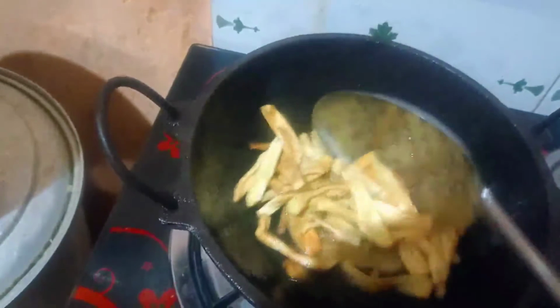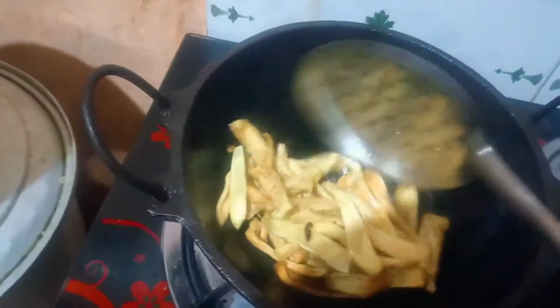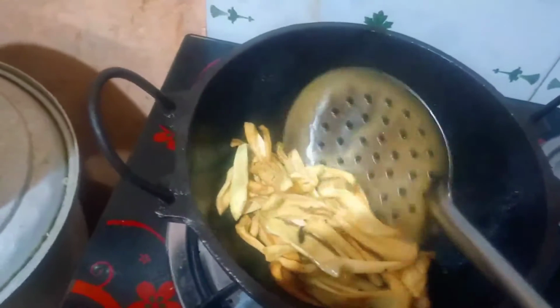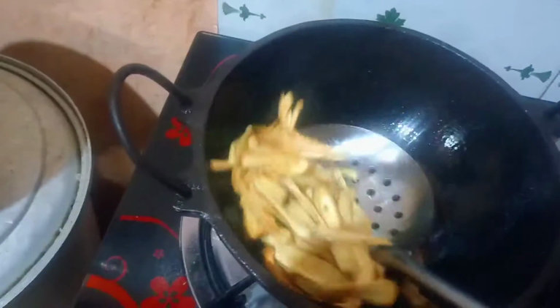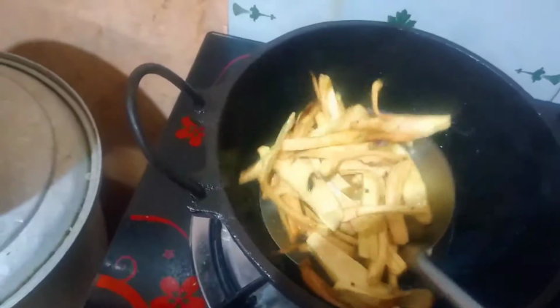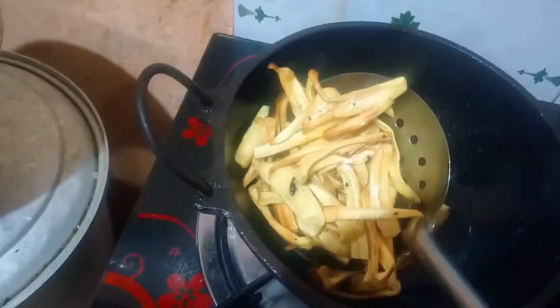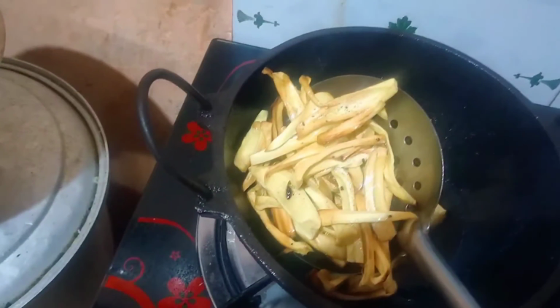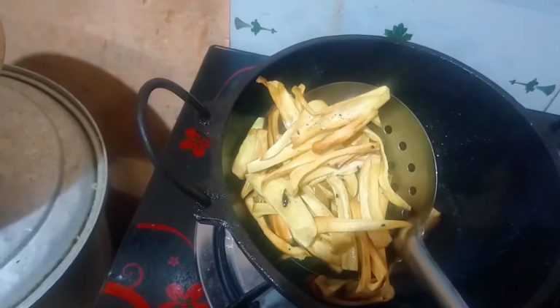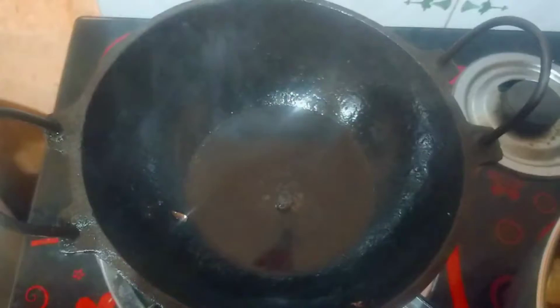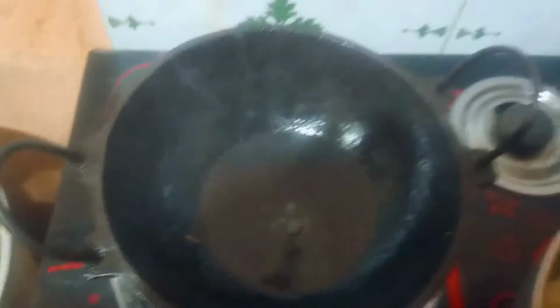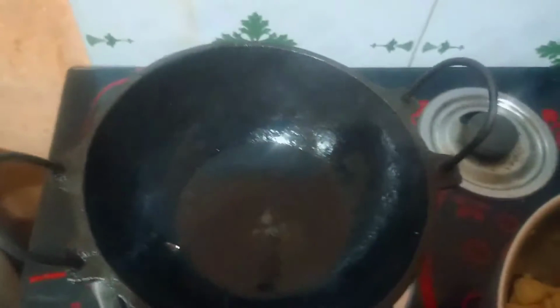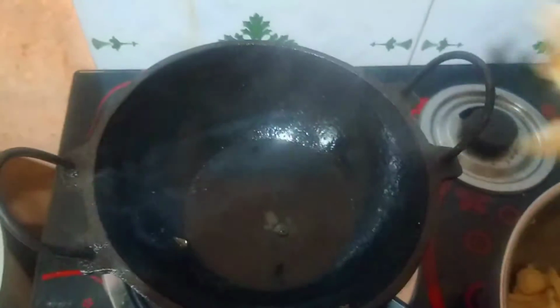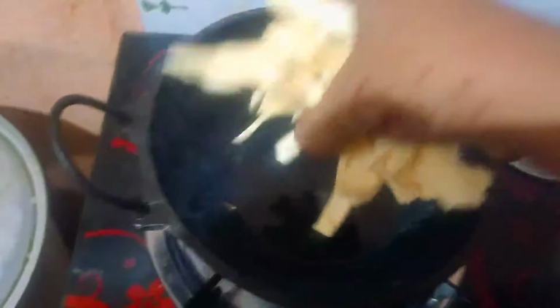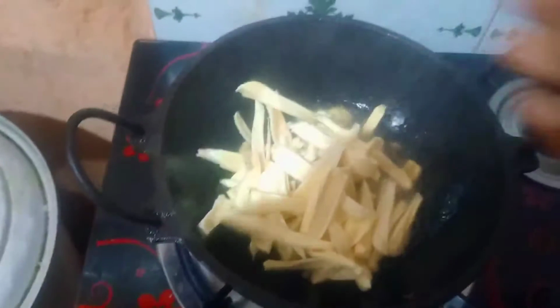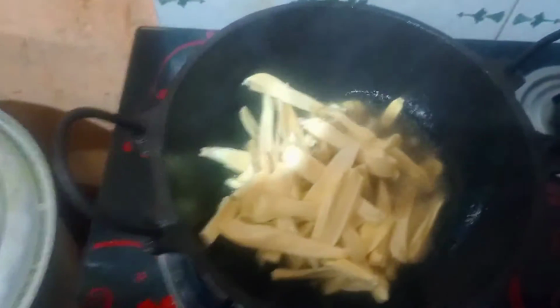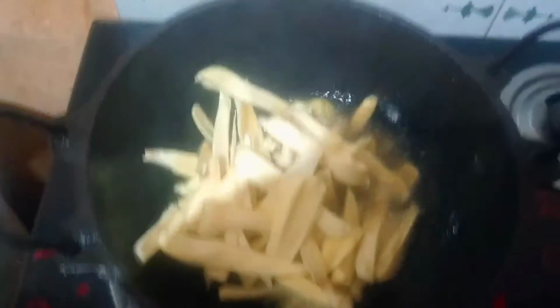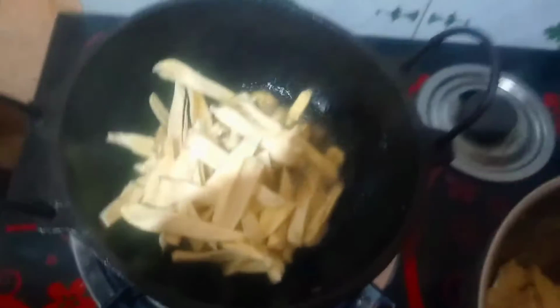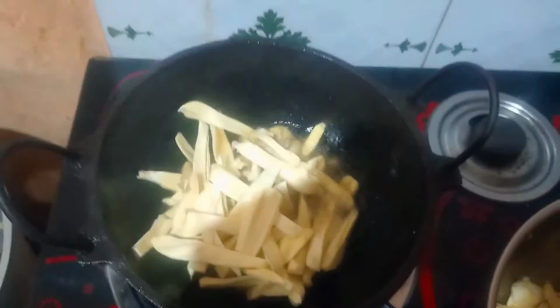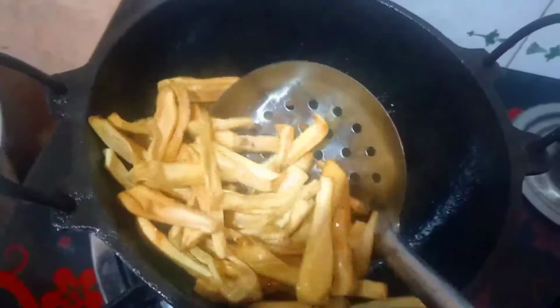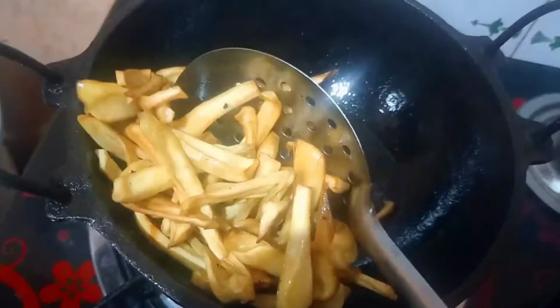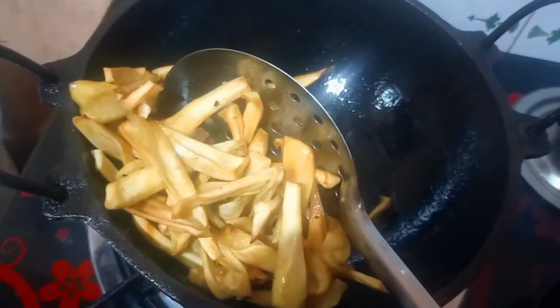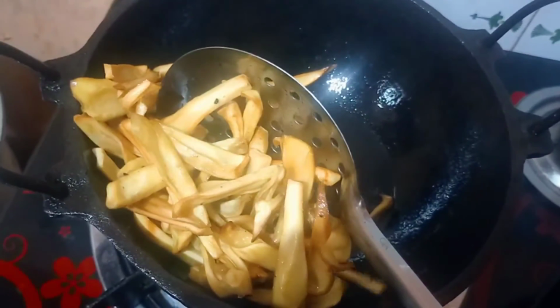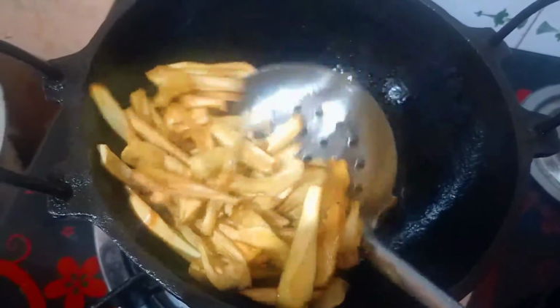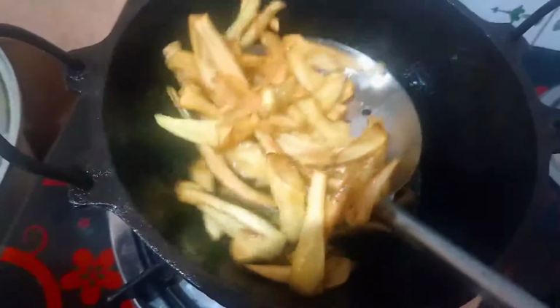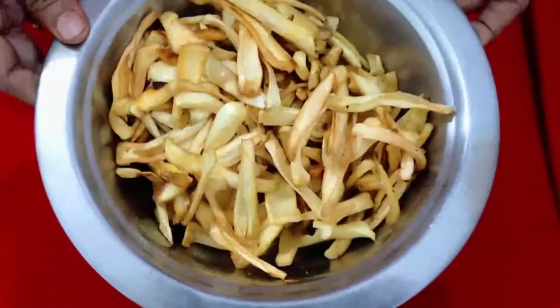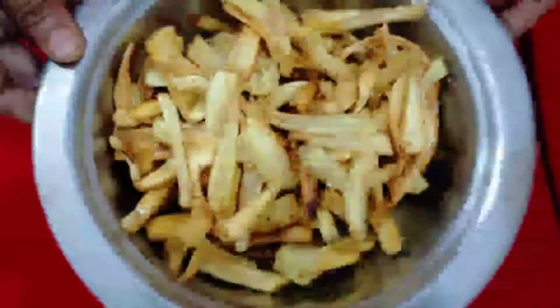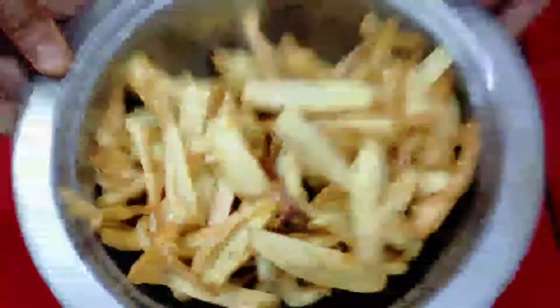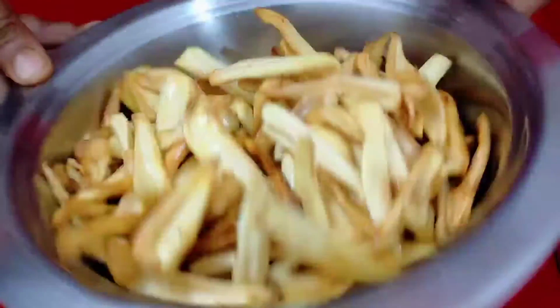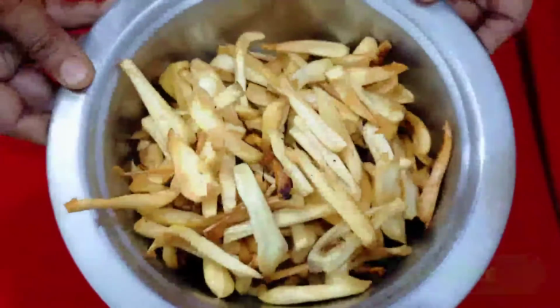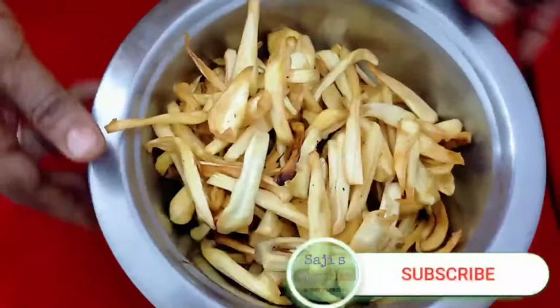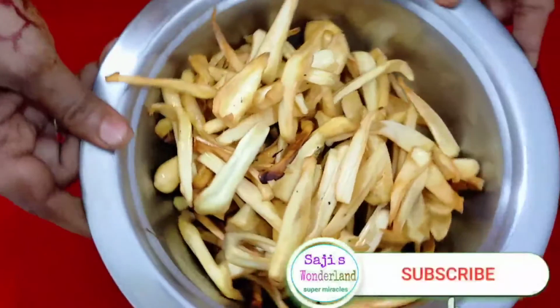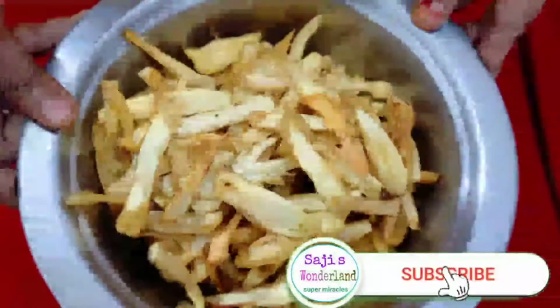I'm going to cook it. We will cook it and leave it. We'll cook it — it's a nice crisp and crisp. It's a nice crisp.